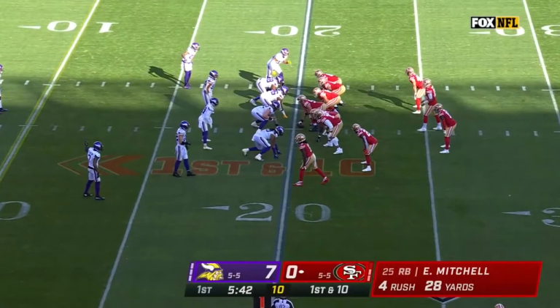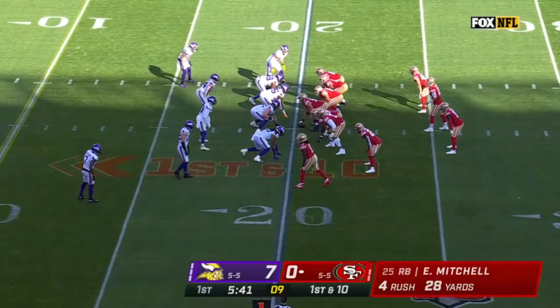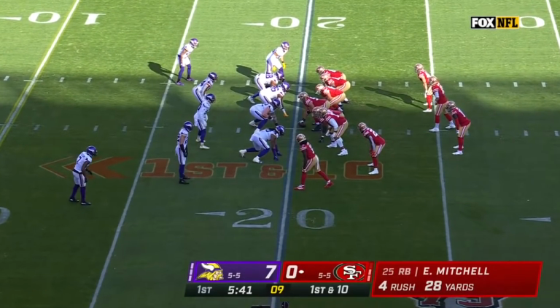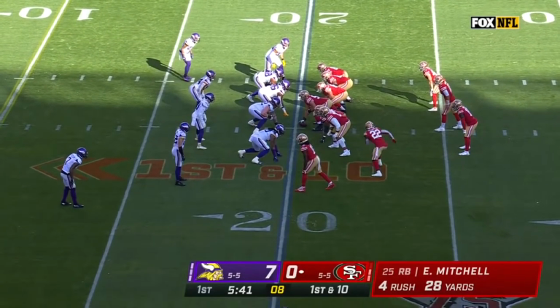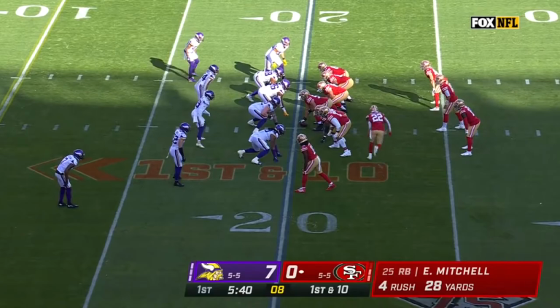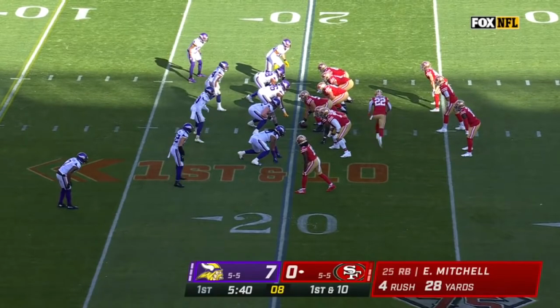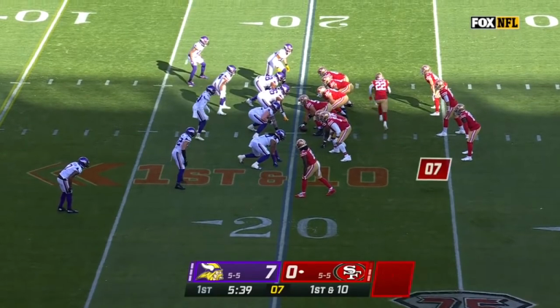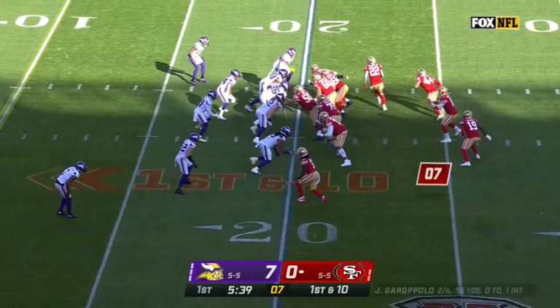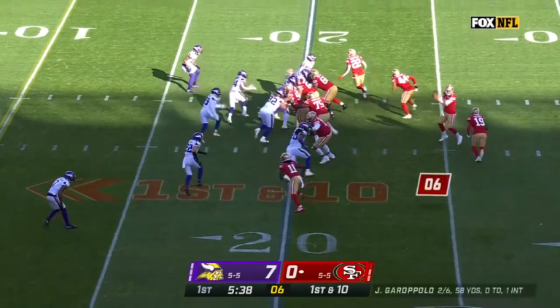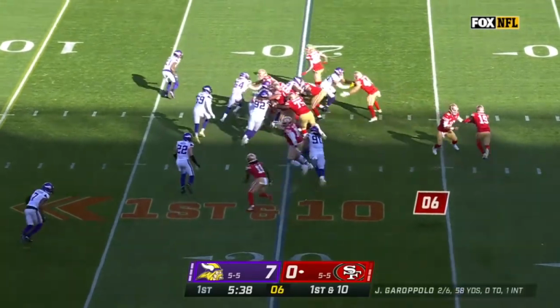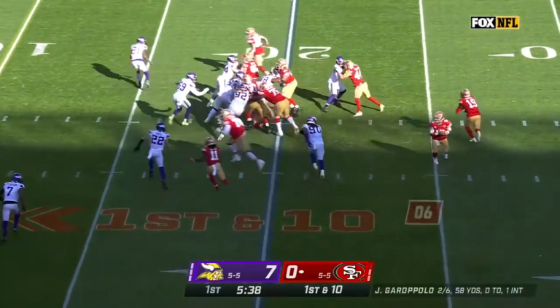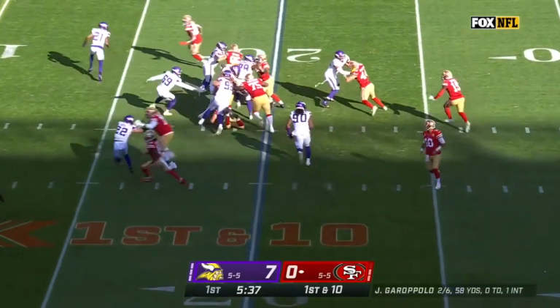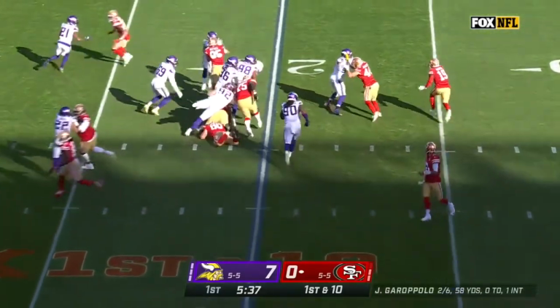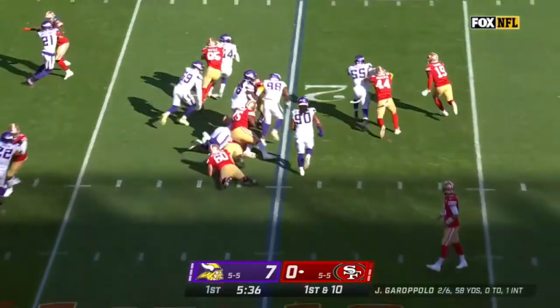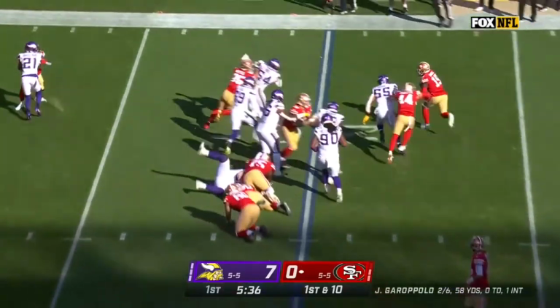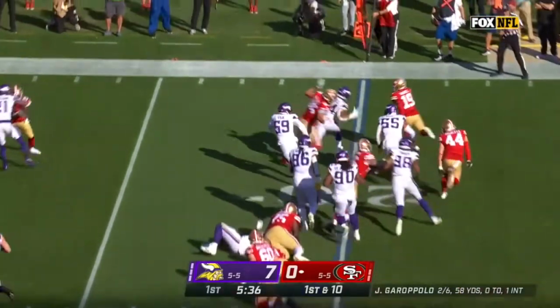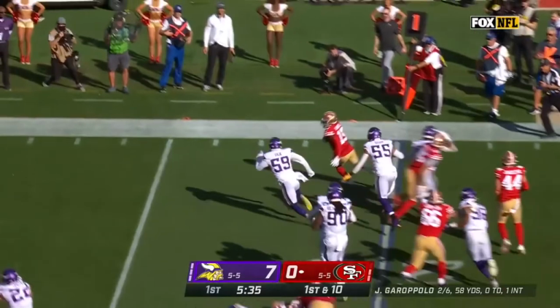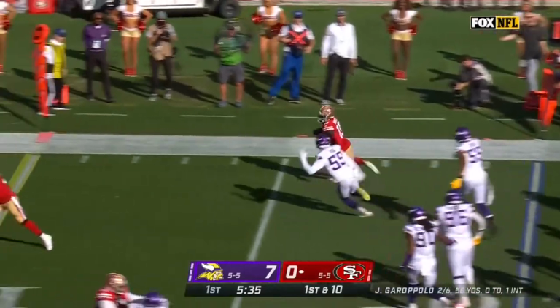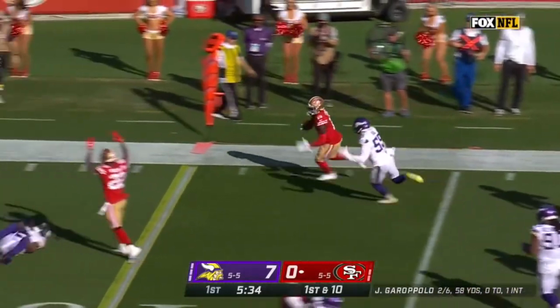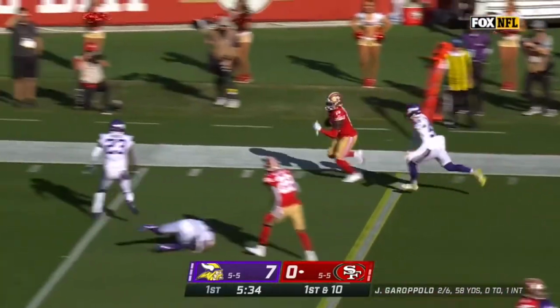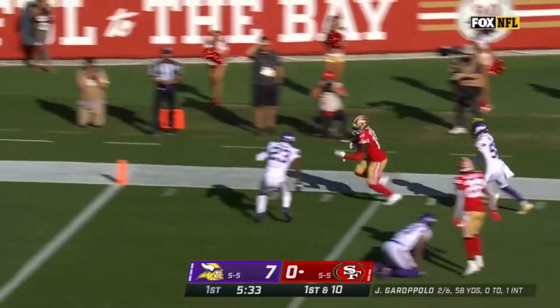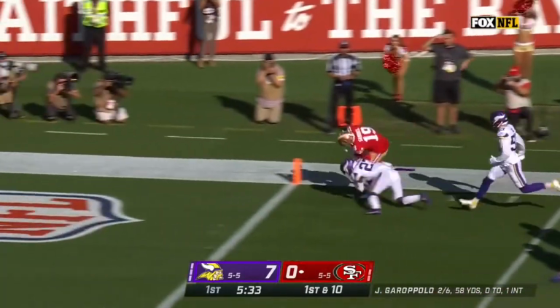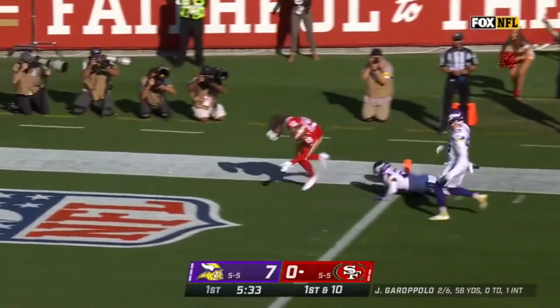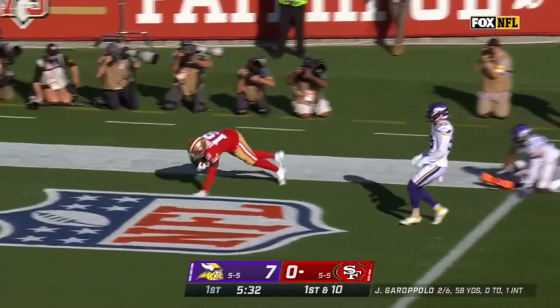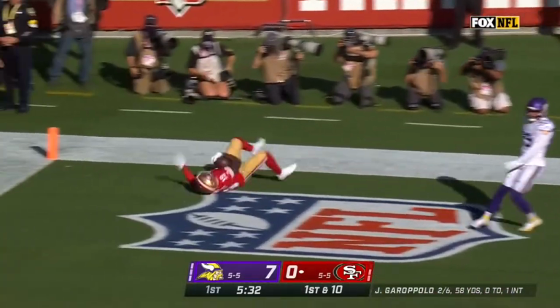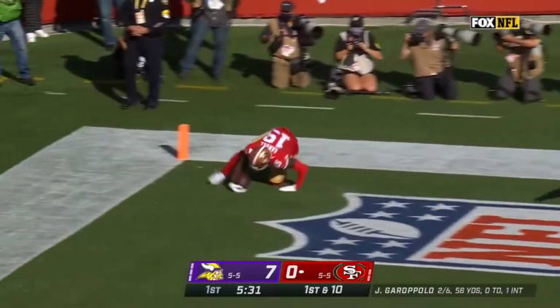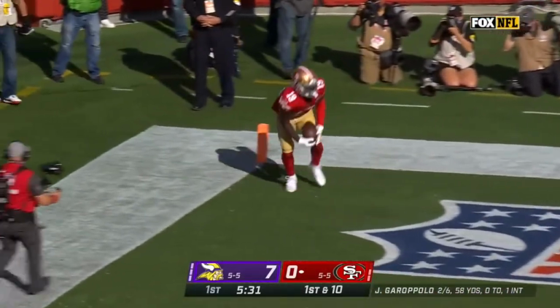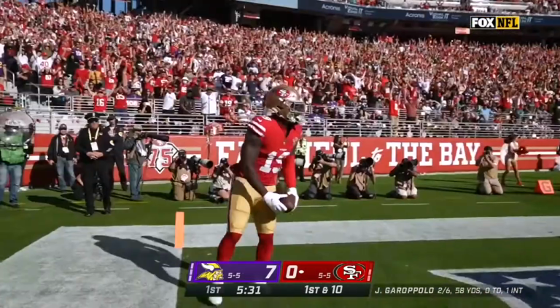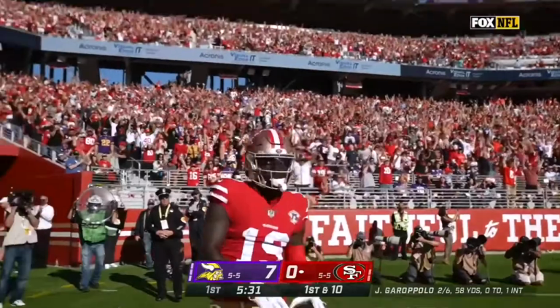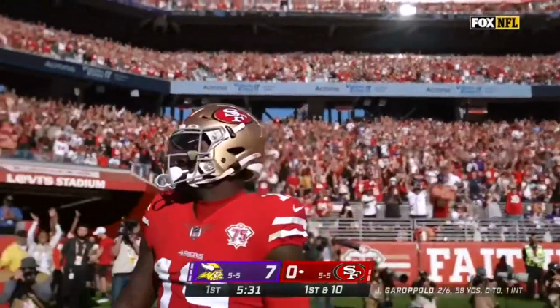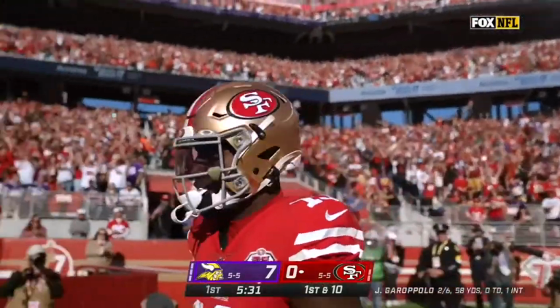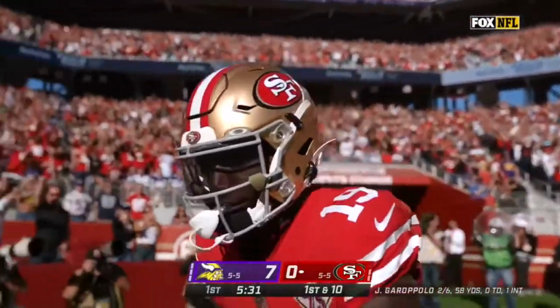Wilson in for Mitchell. Deebo Samuel in the backfield. This is Samuel on first and ten from the 20, he's inside the ten, the five — still going to the end zone. Touchdown.